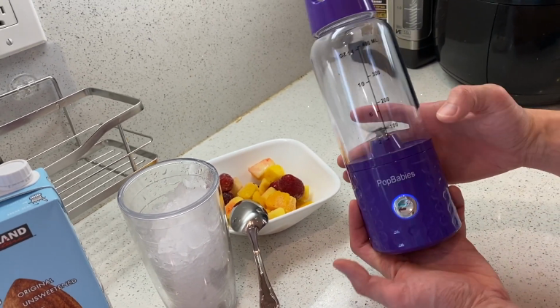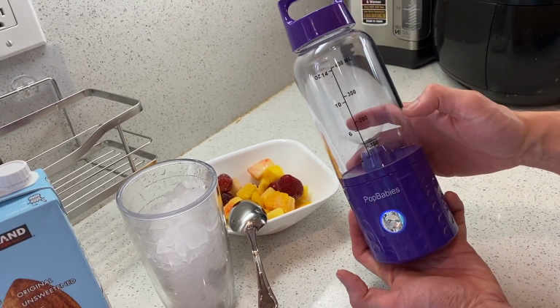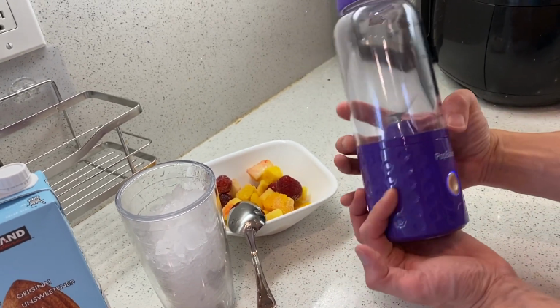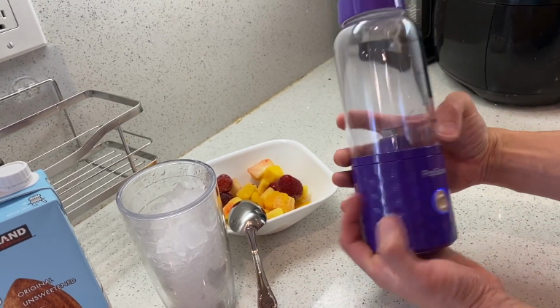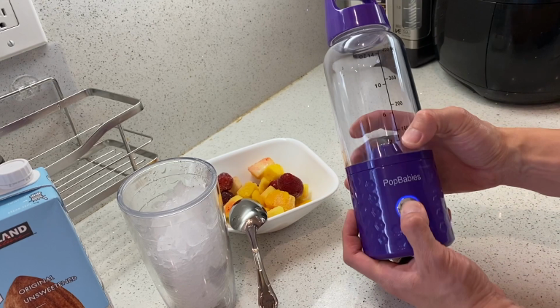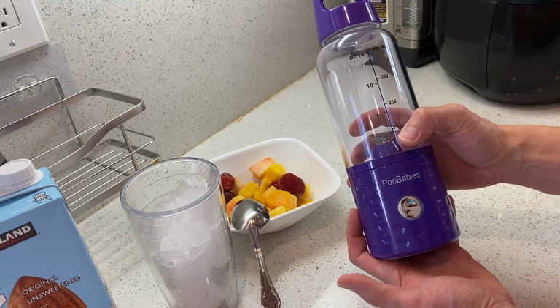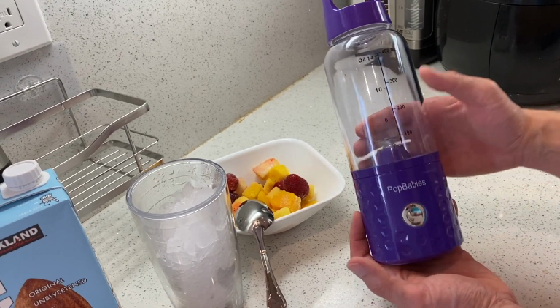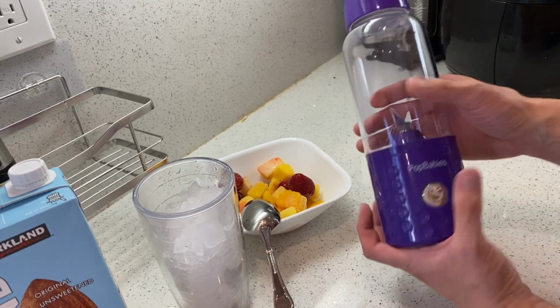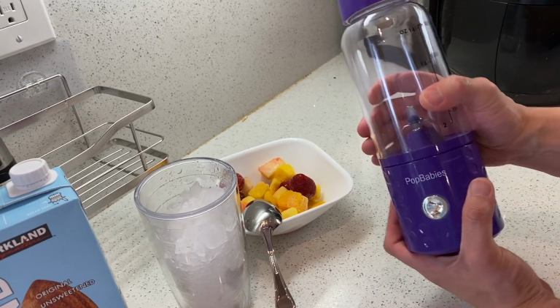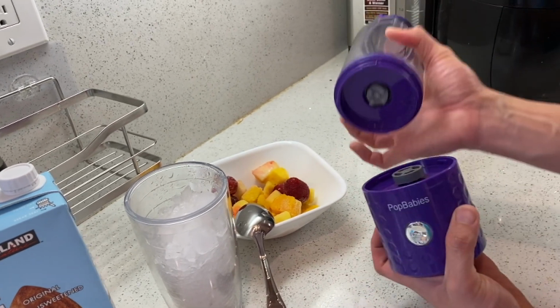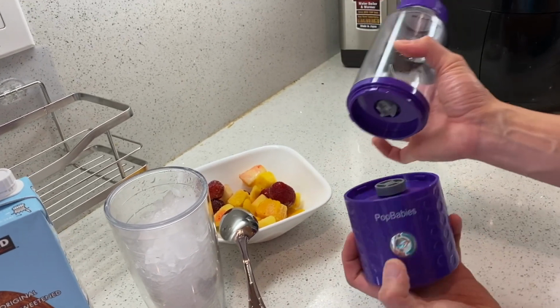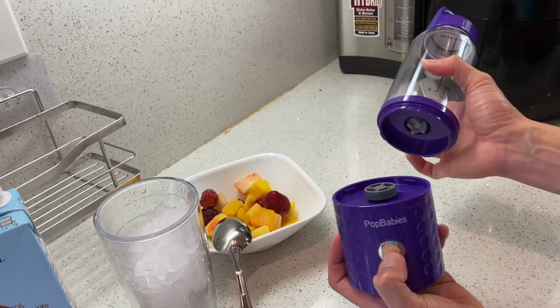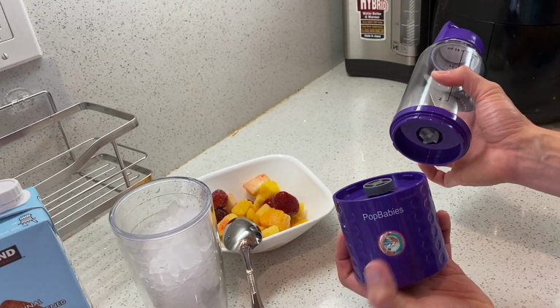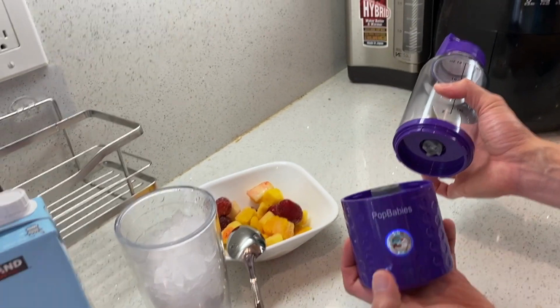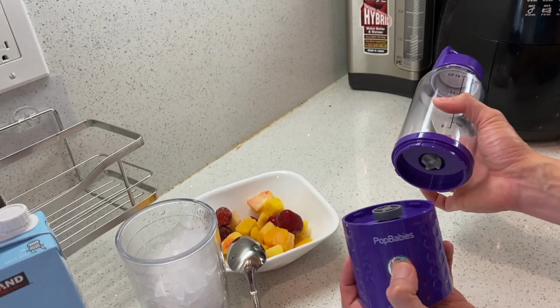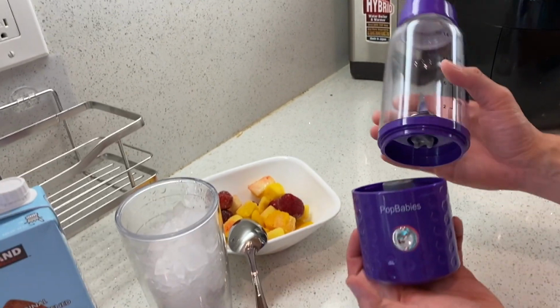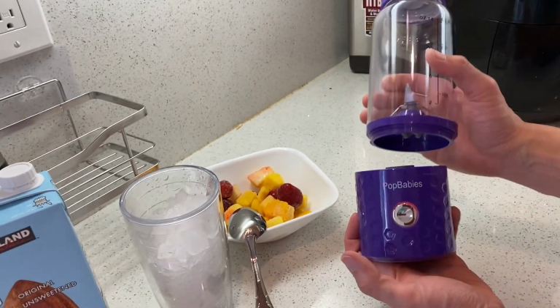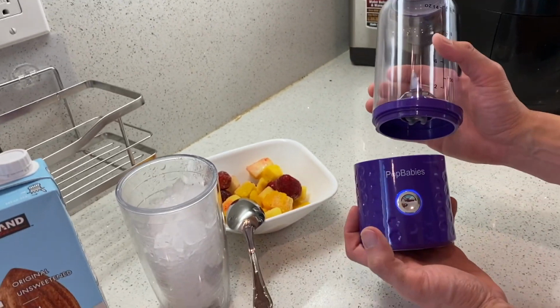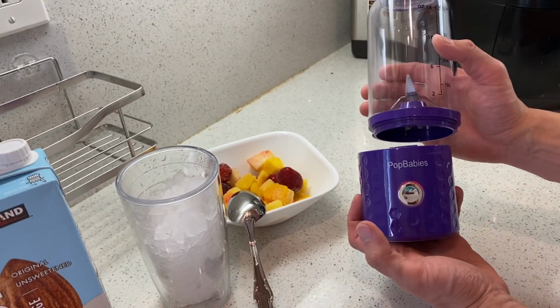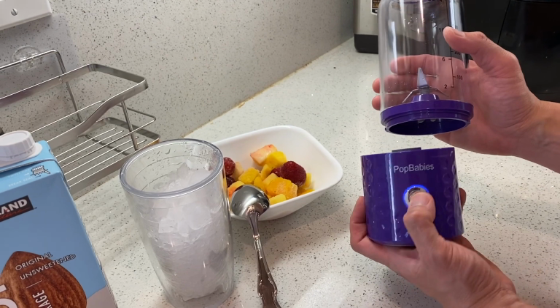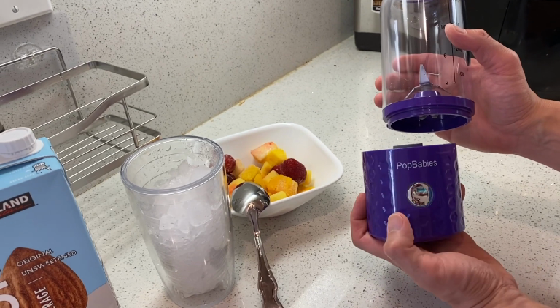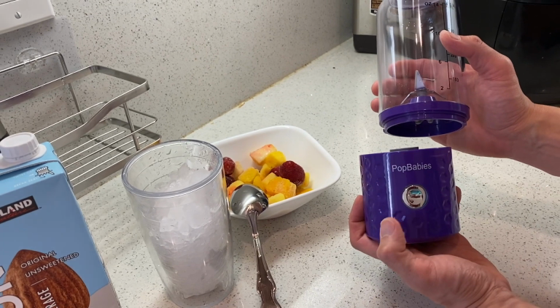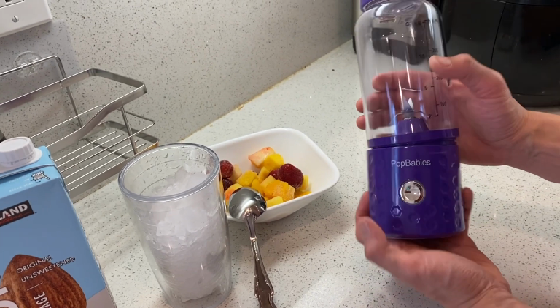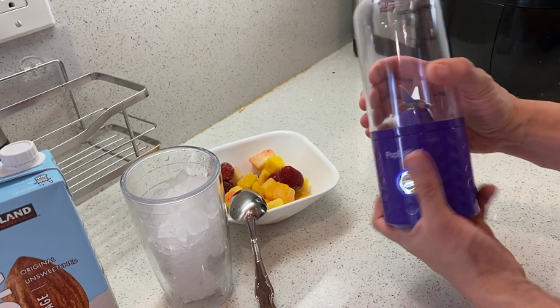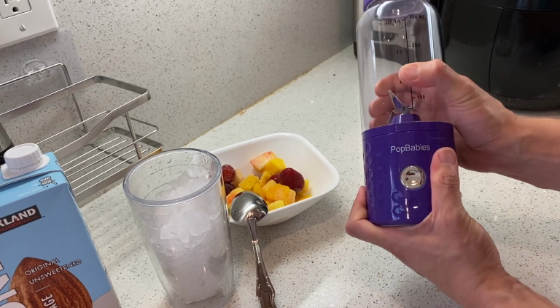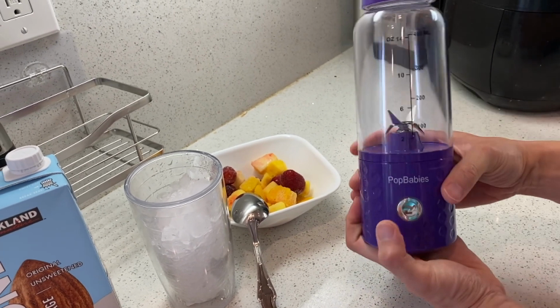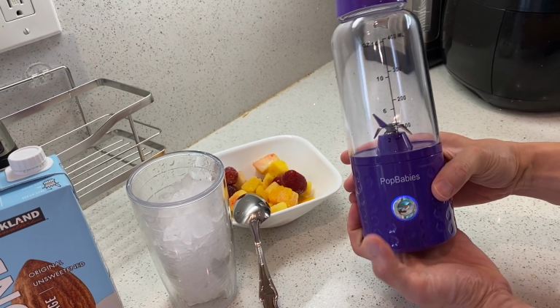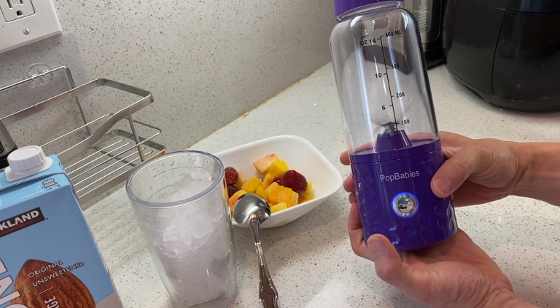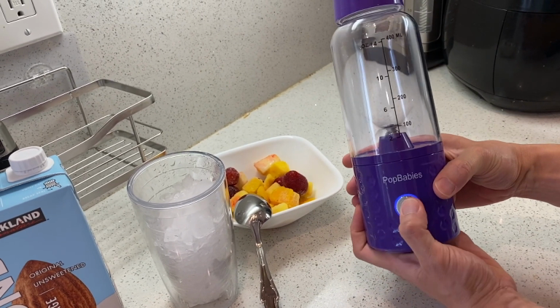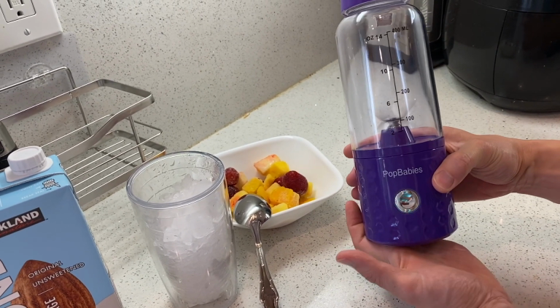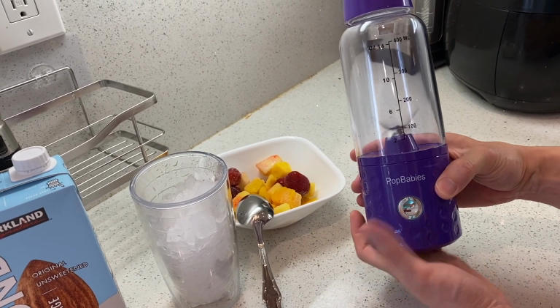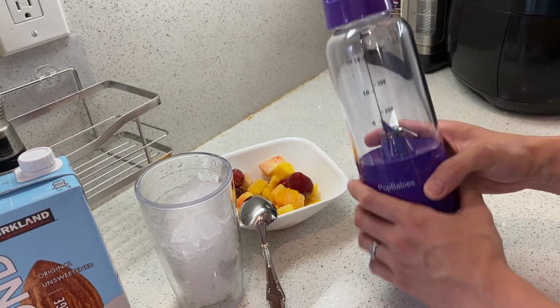You see one button right here — that'll turn on the blending. That's the blade inside. Push it again to stop. Disconnect it — obviously it's safe so you can't blend. Just make sure when you turn it off, put it back on and then you can blend again. Very simple, very easy.